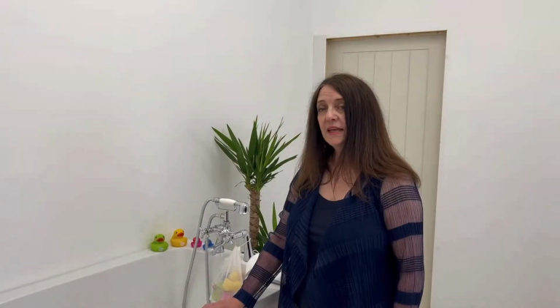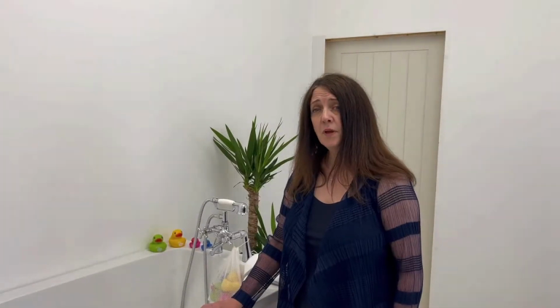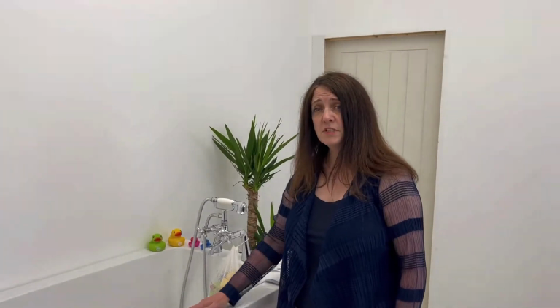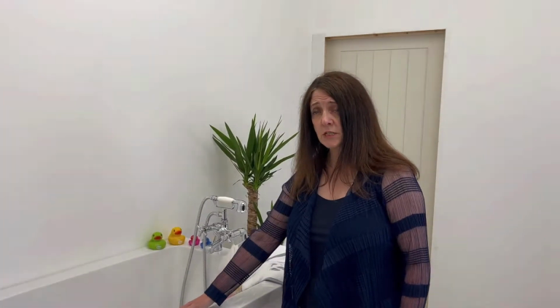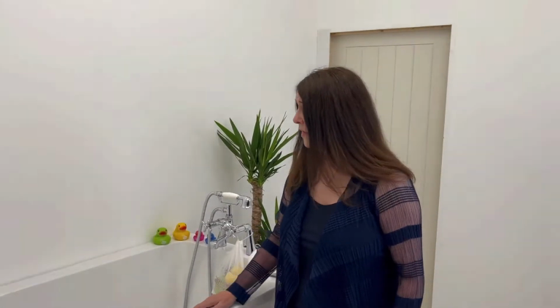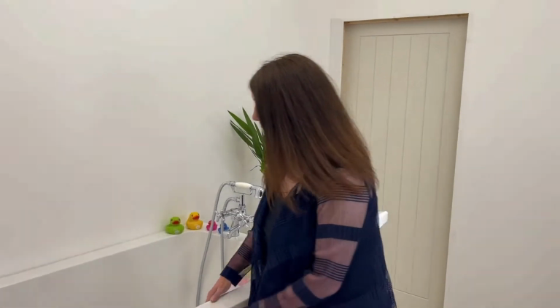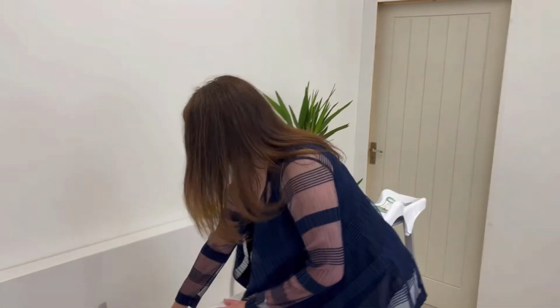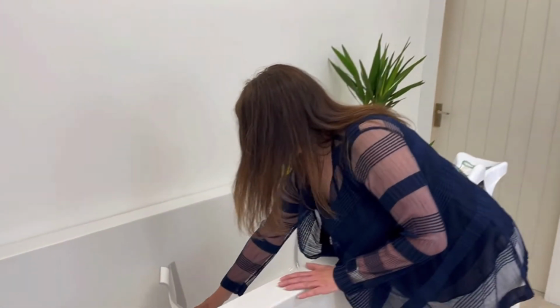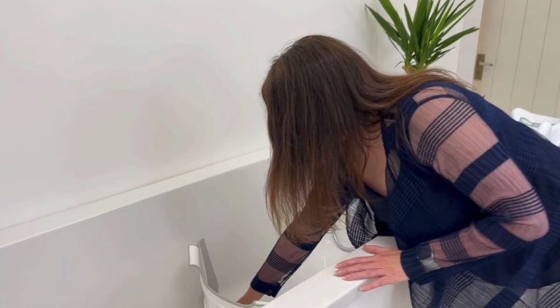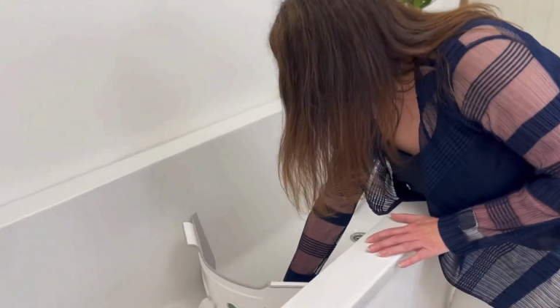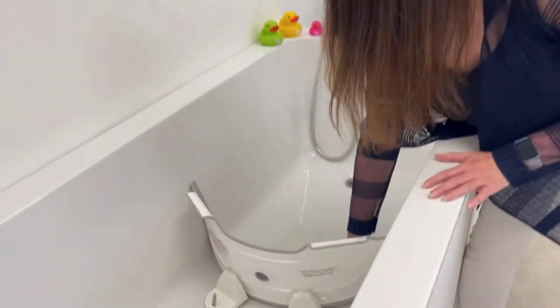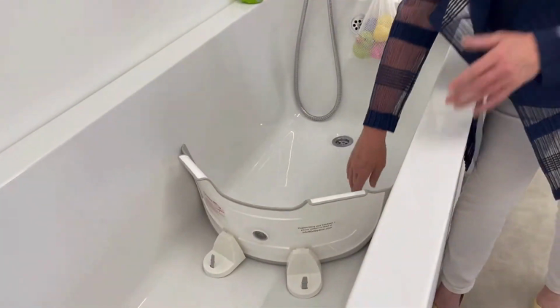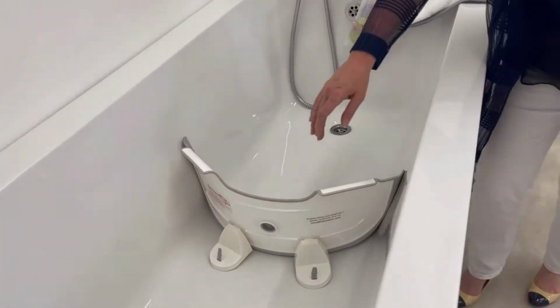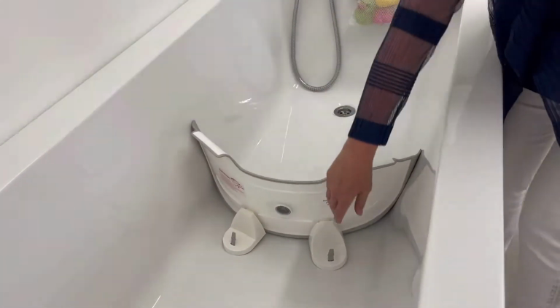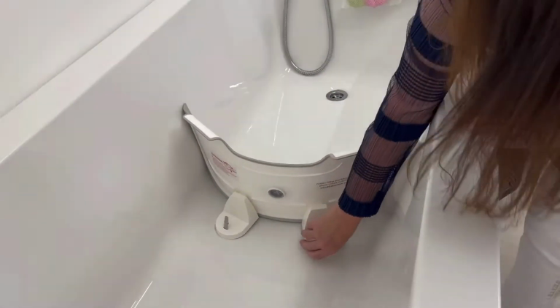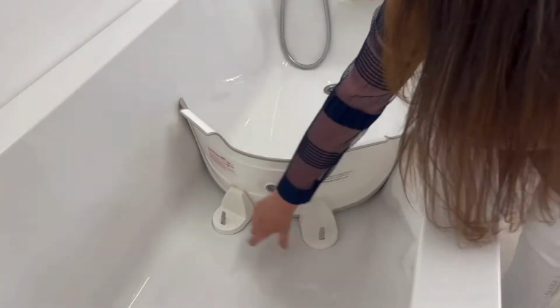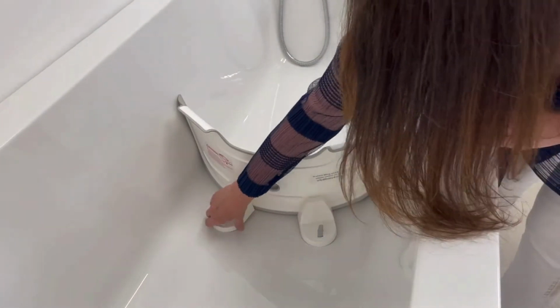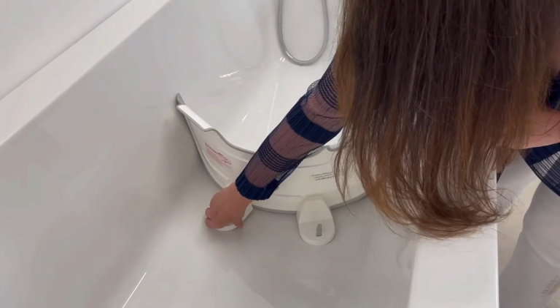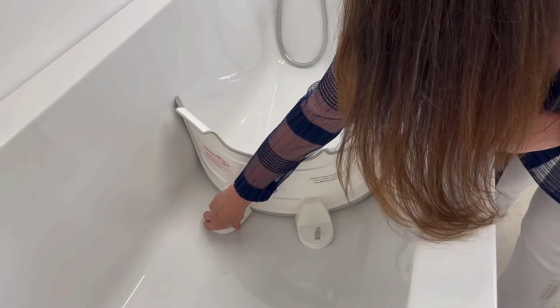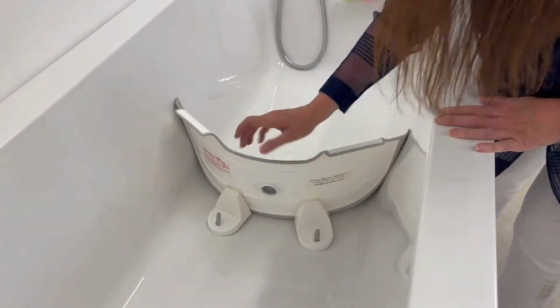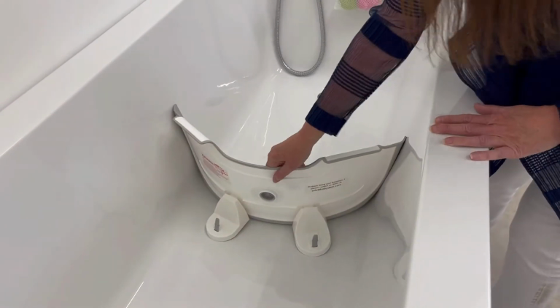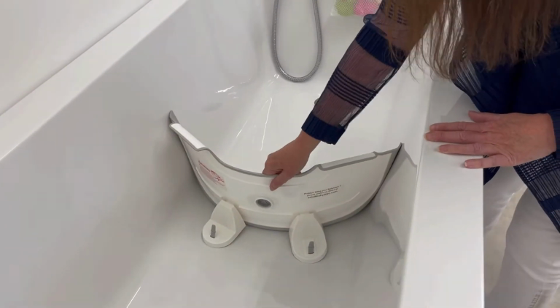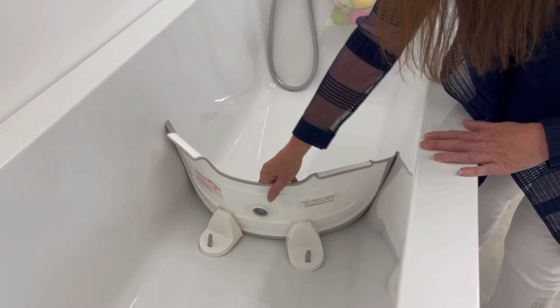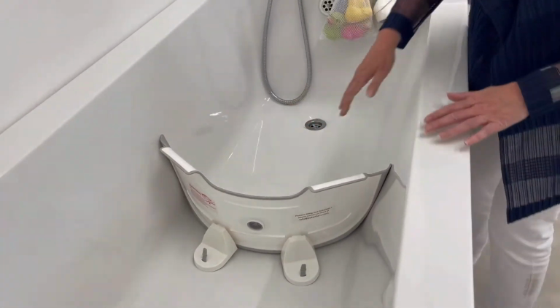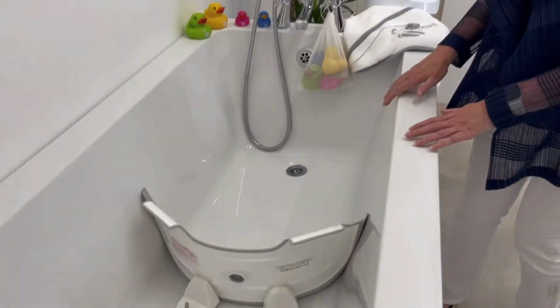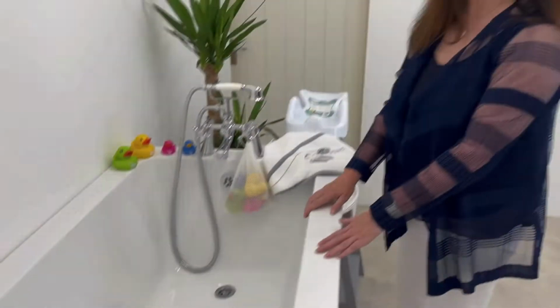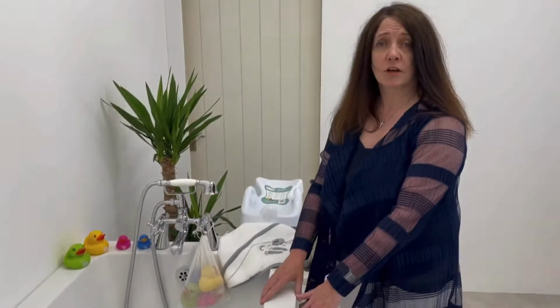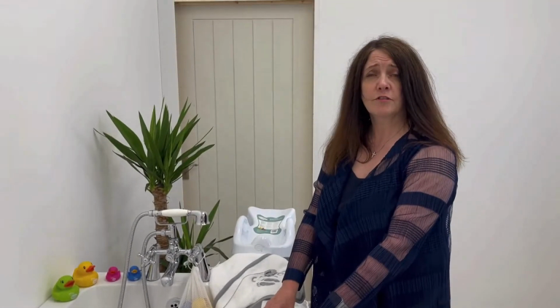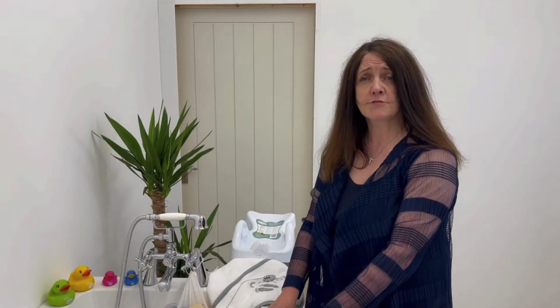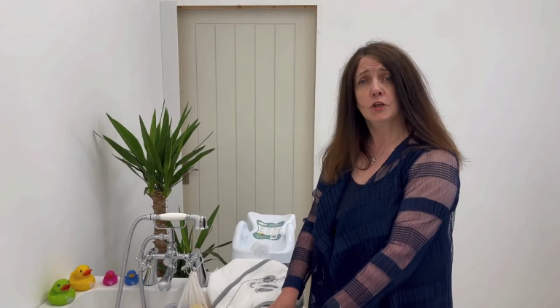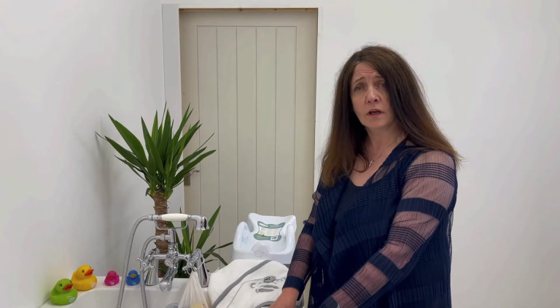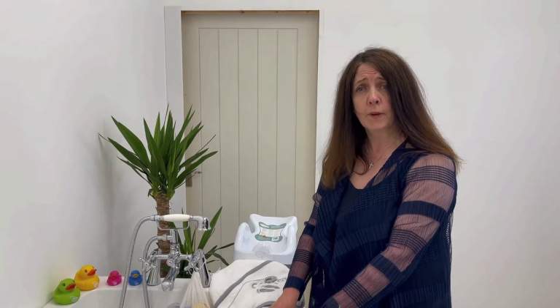Now that Babydam is fitted in your bath and you've ensured that the gasket is flat and the two suction cups on the rear are secure, it's now time to decide what other accessories you might like for your baby.